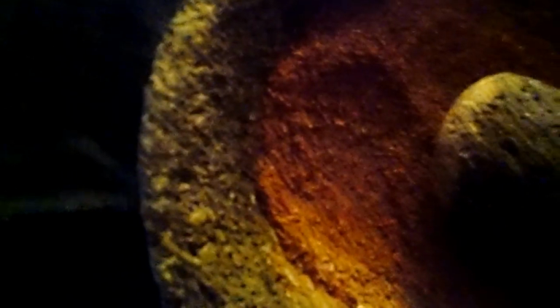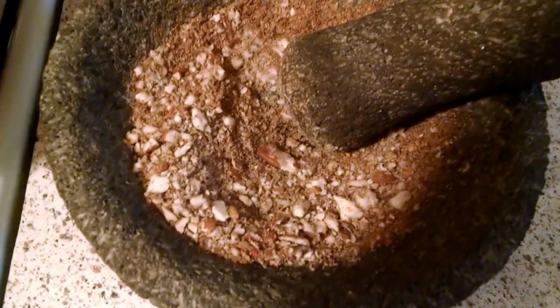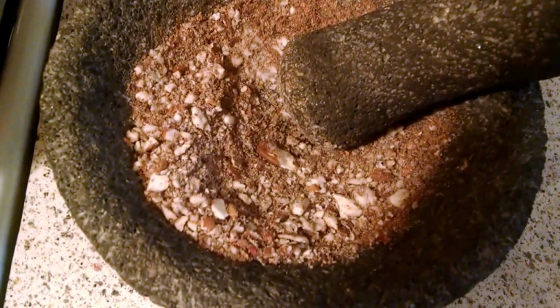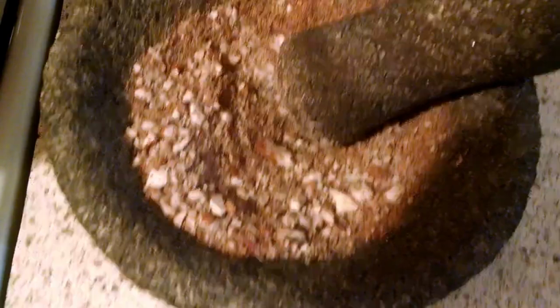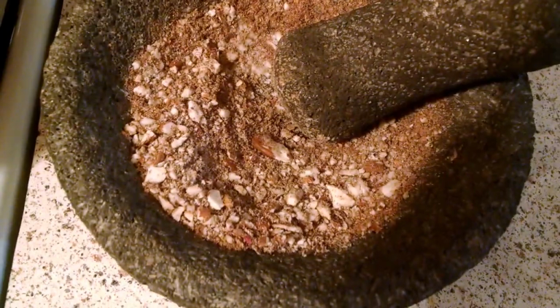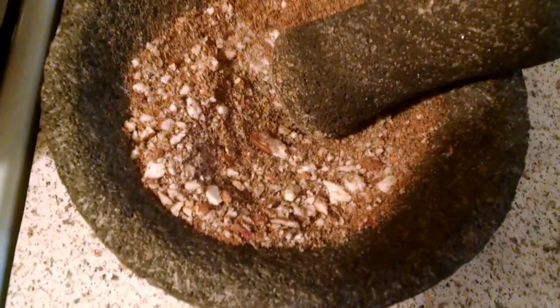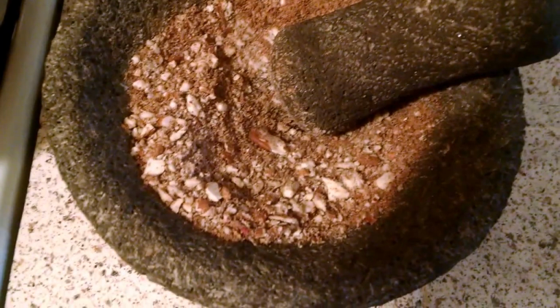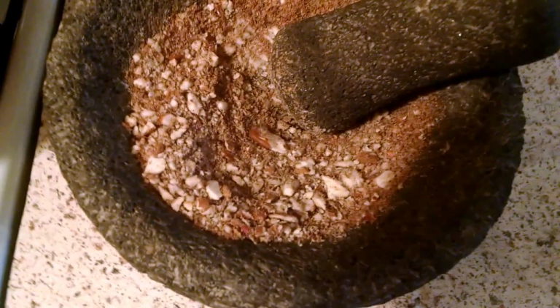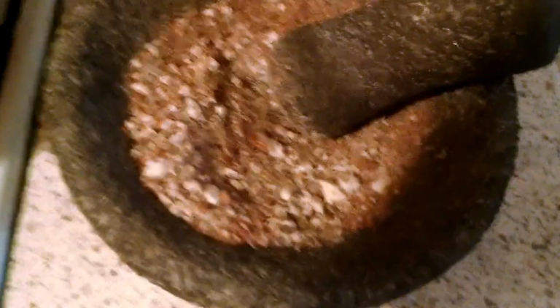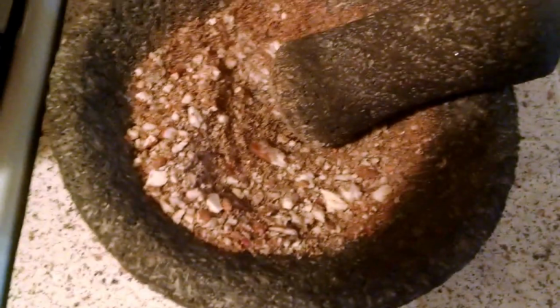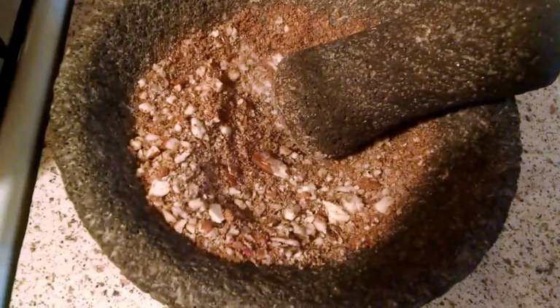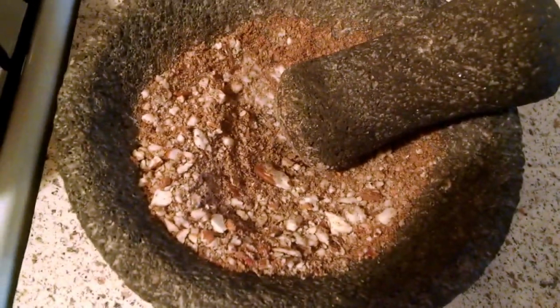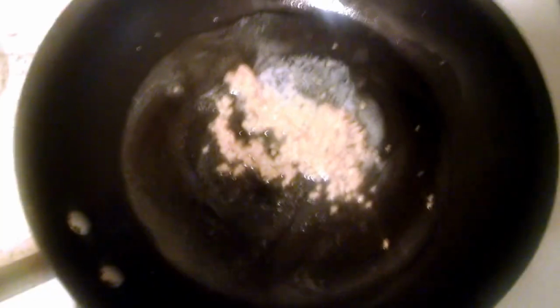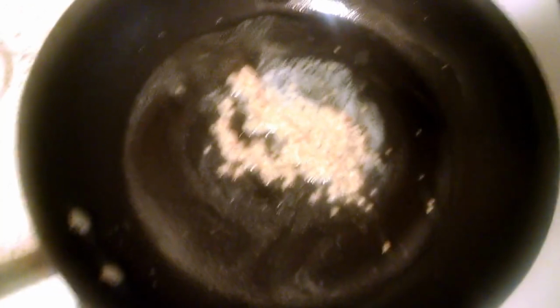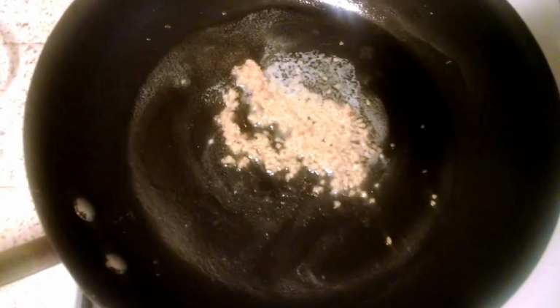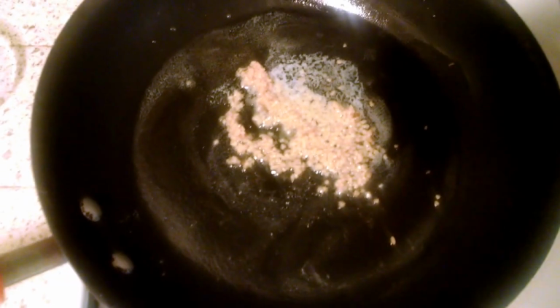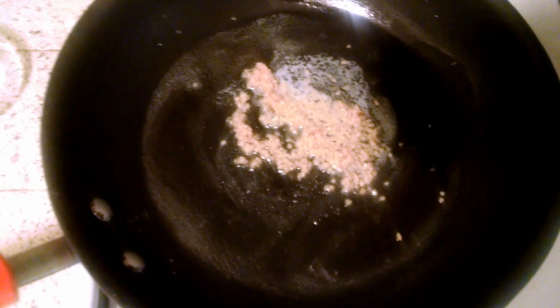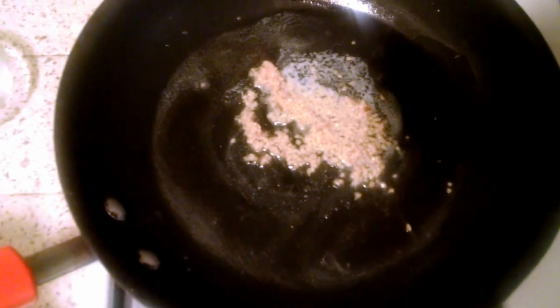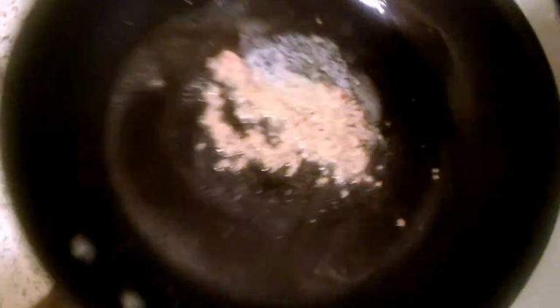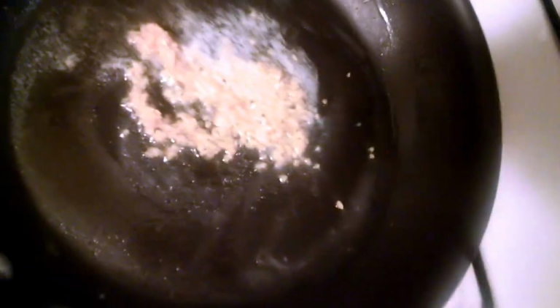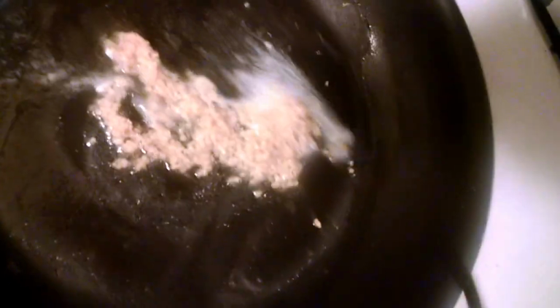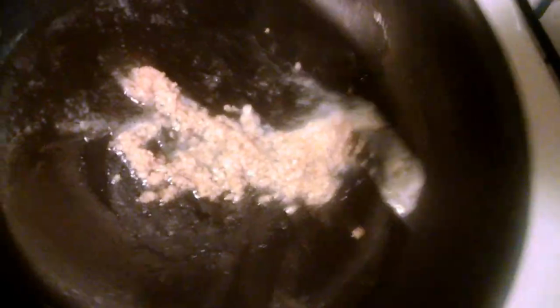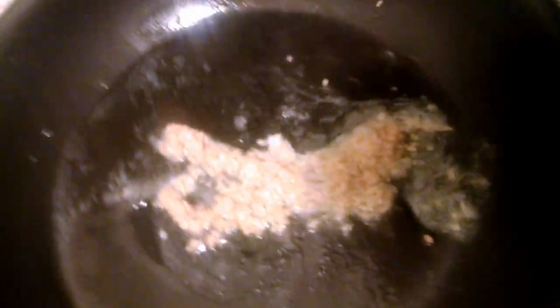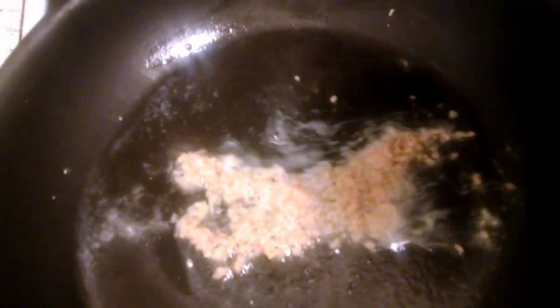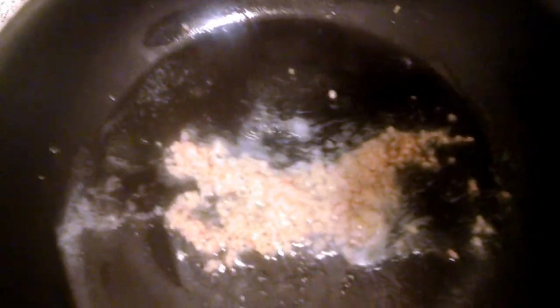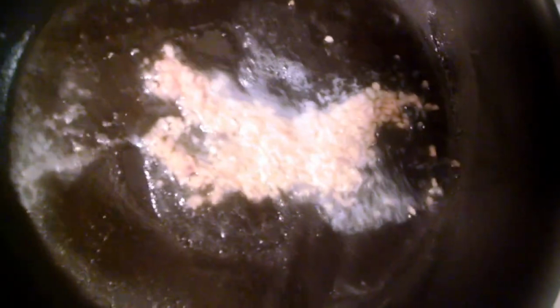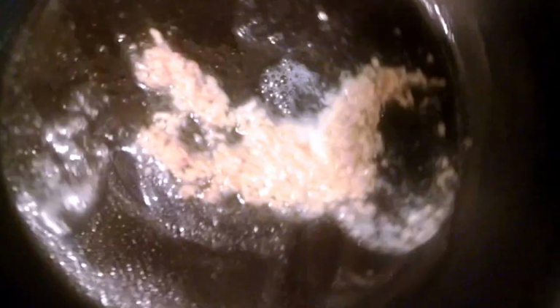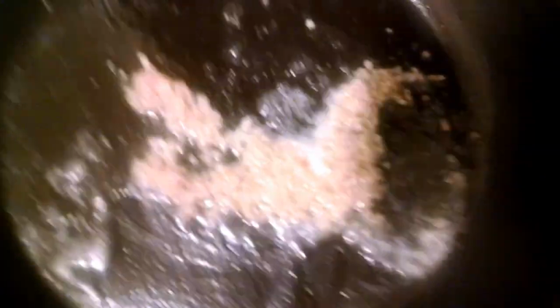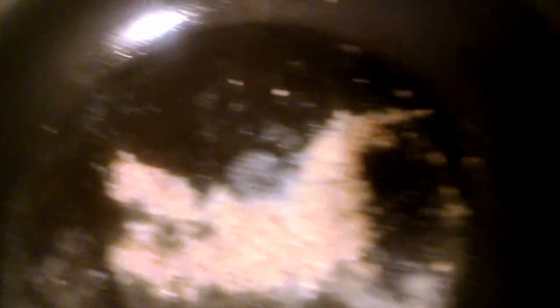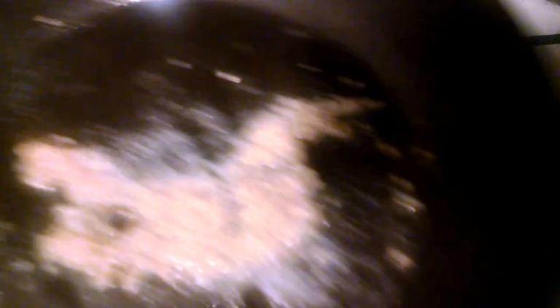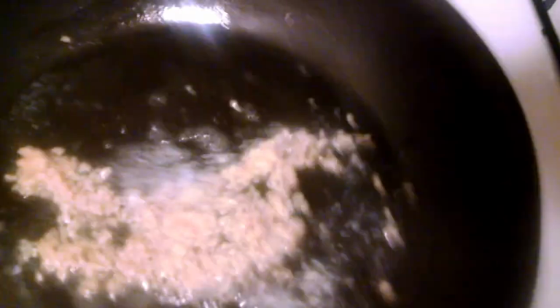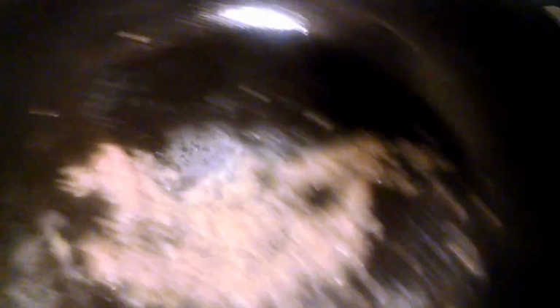I finally put some almonds in and I'm still grinding. Now with the minced garlic, I put it in butter. As you can see the little white stuff around there — it's browning the garlic.